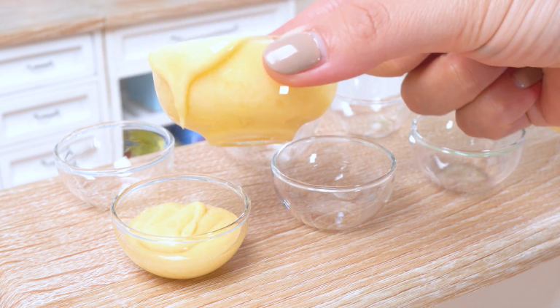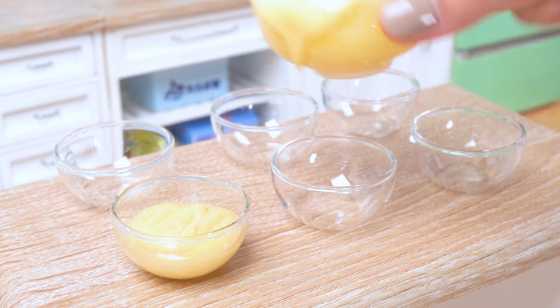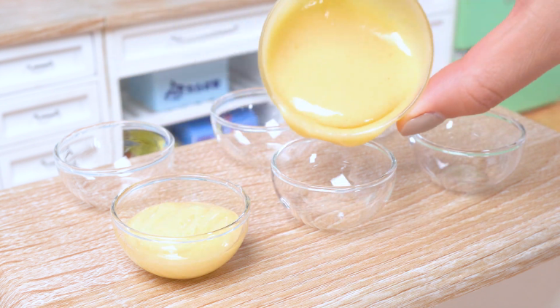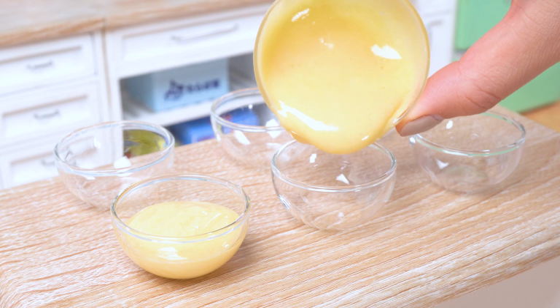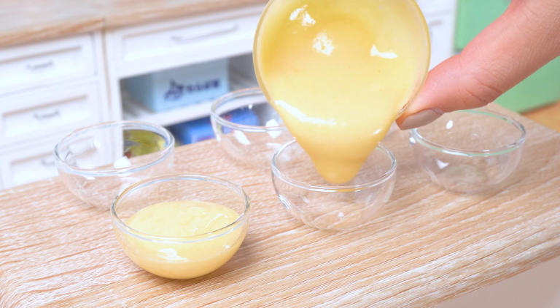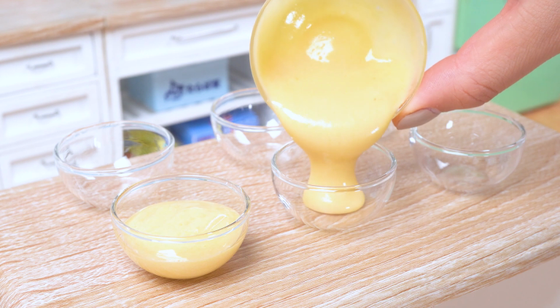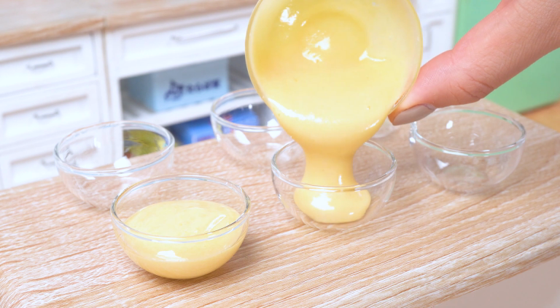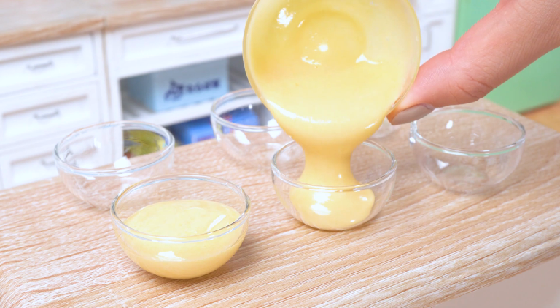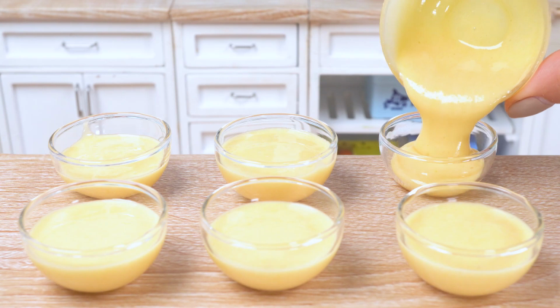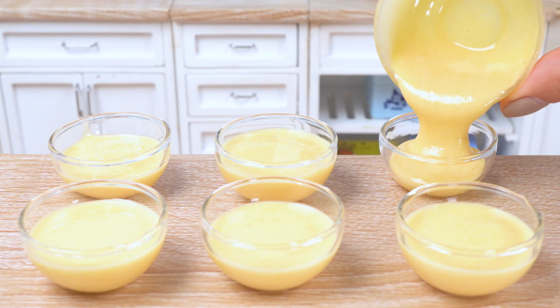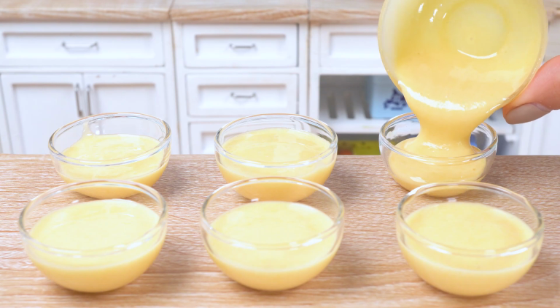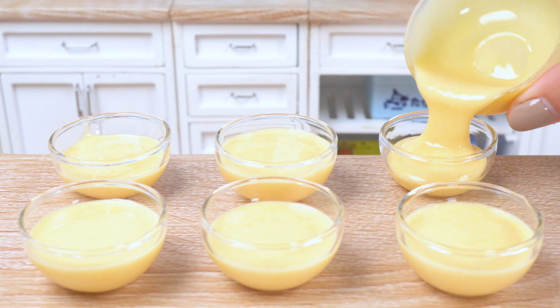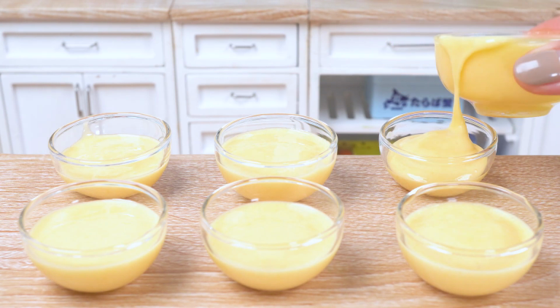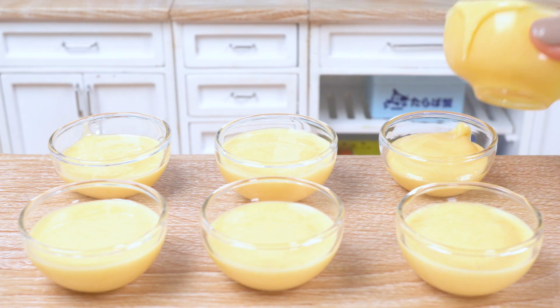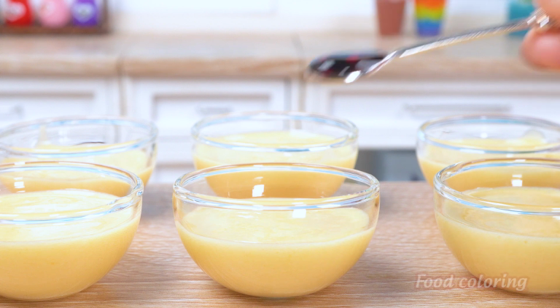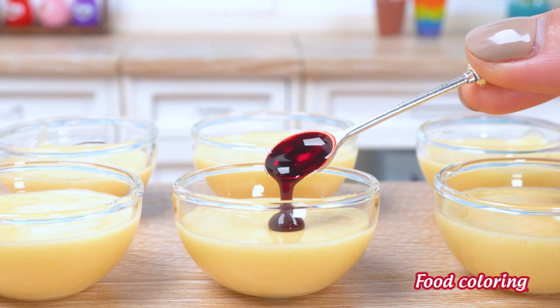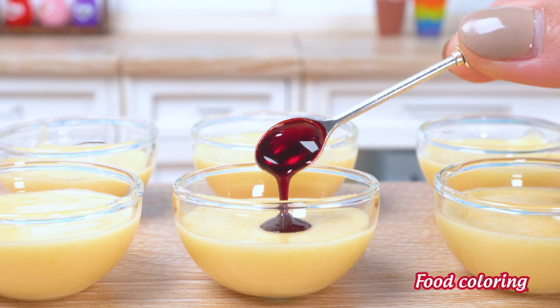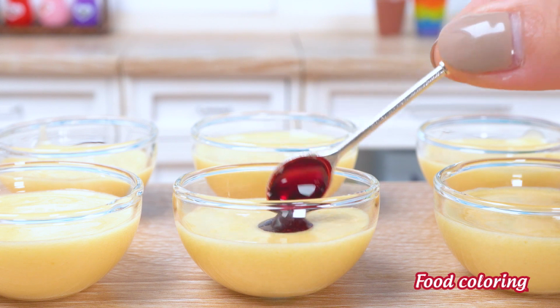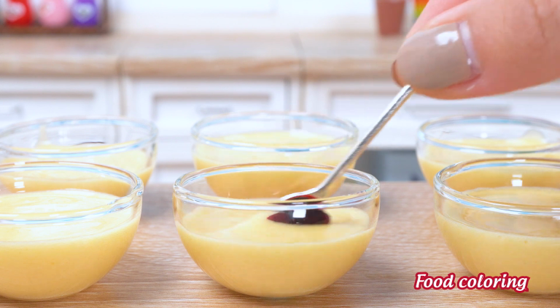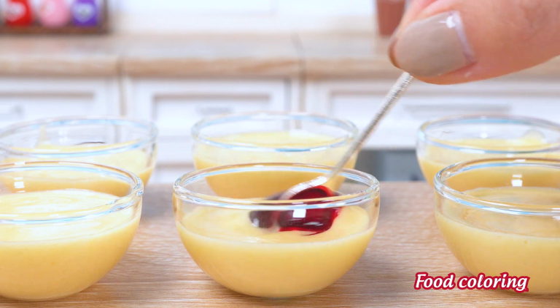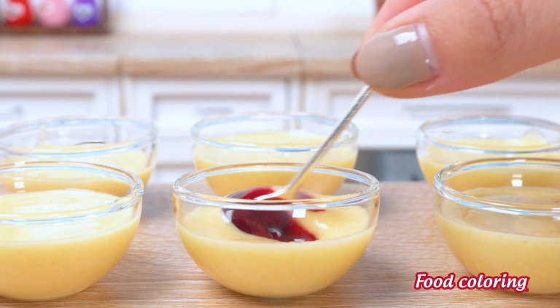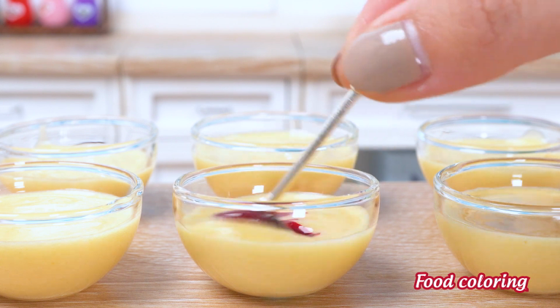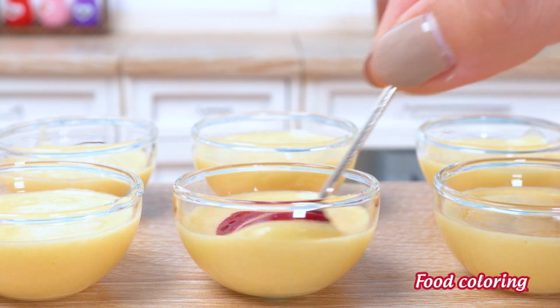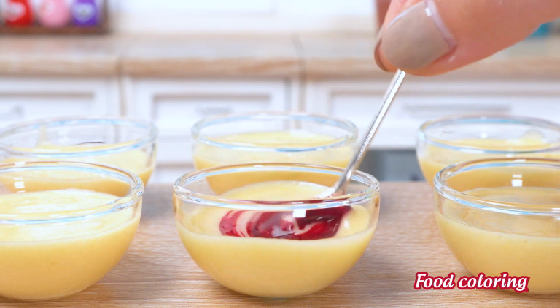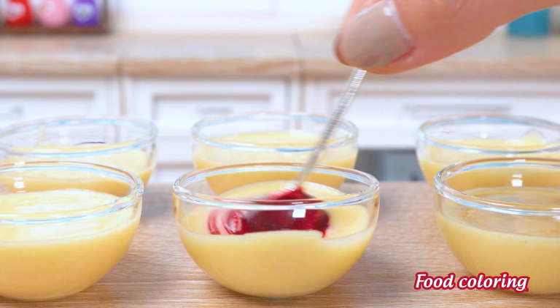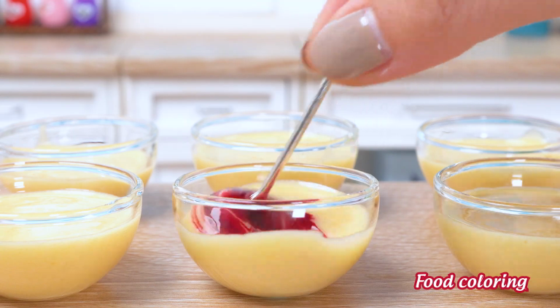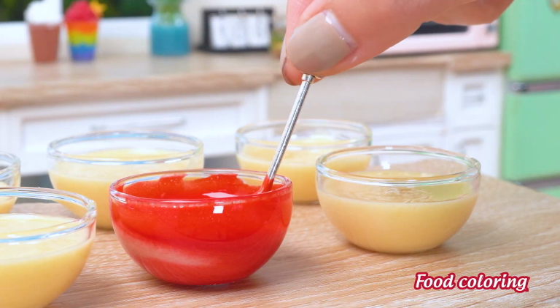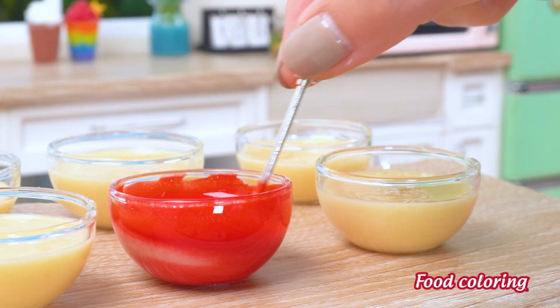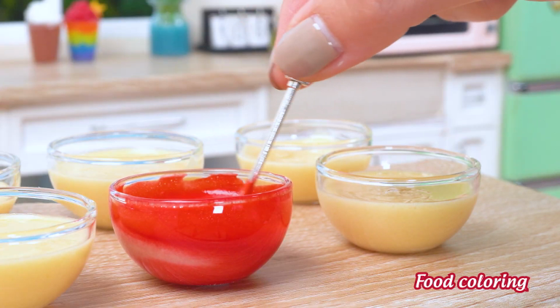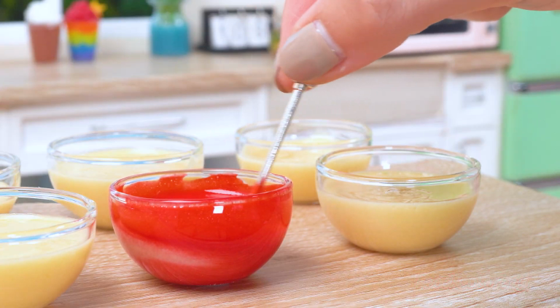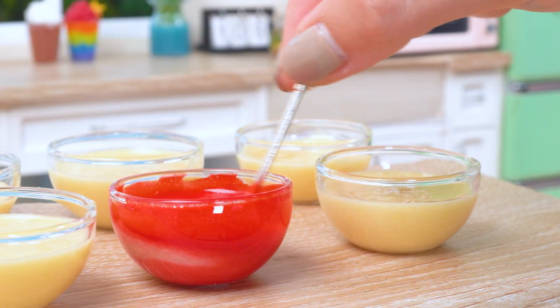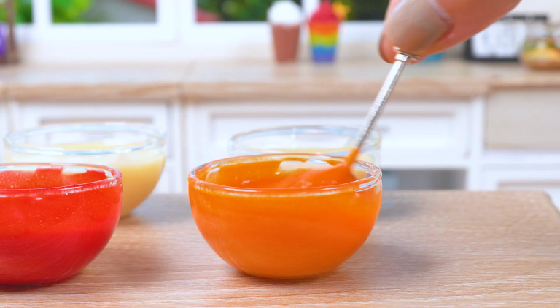Time to add some personality to this dough! I'm thinking maybe a touch of orange, and let's not forget the magical purple!